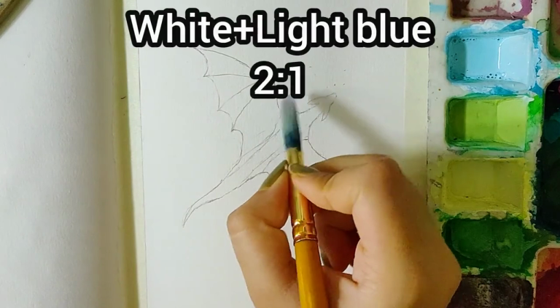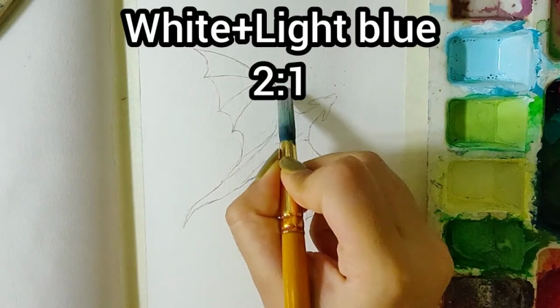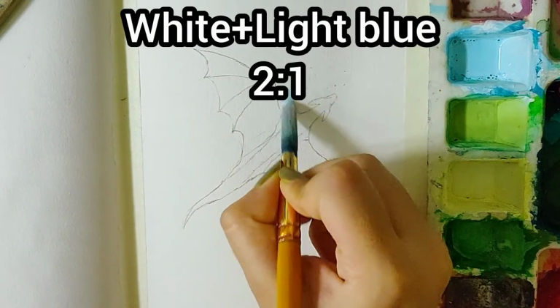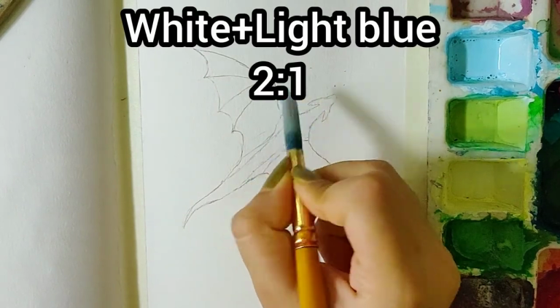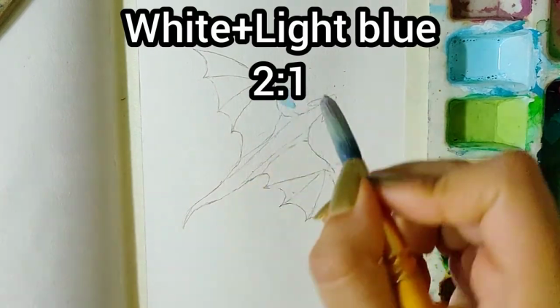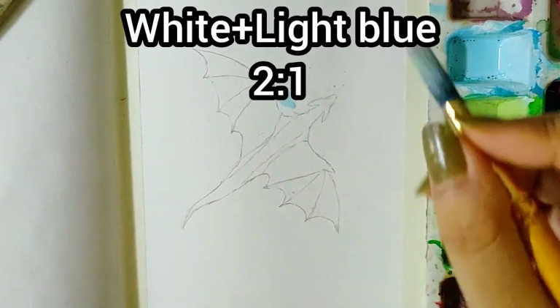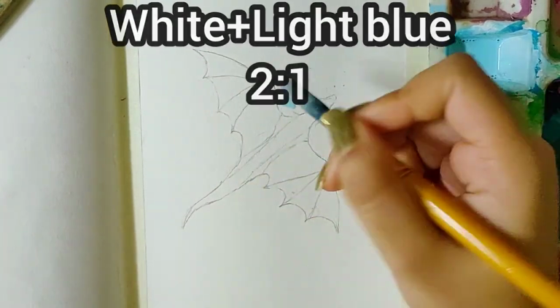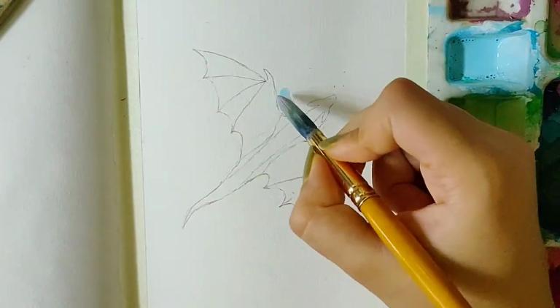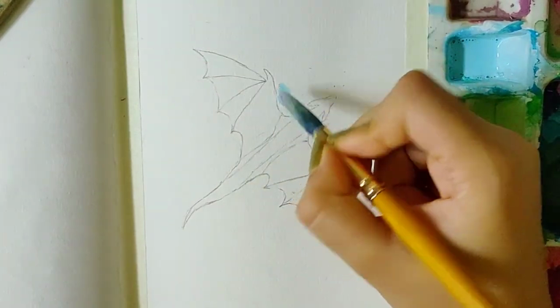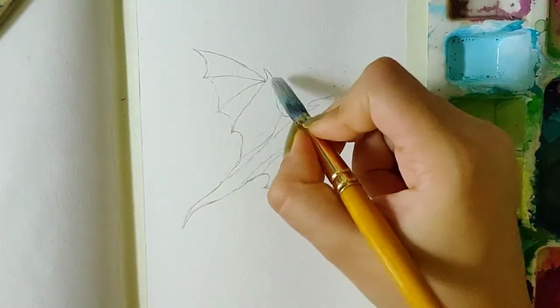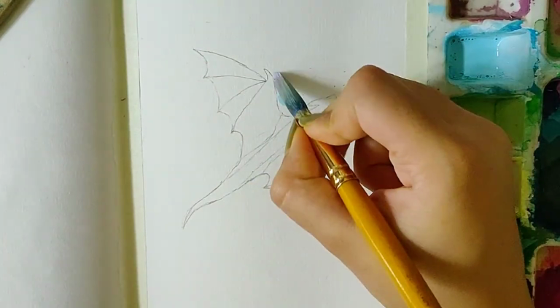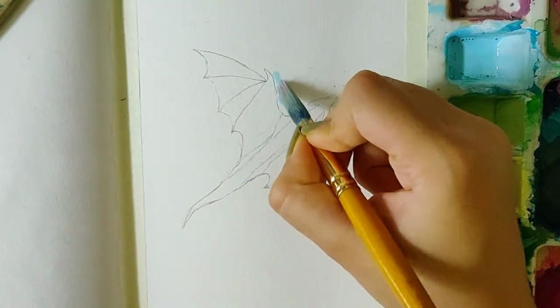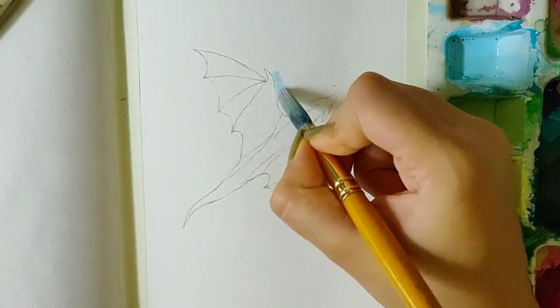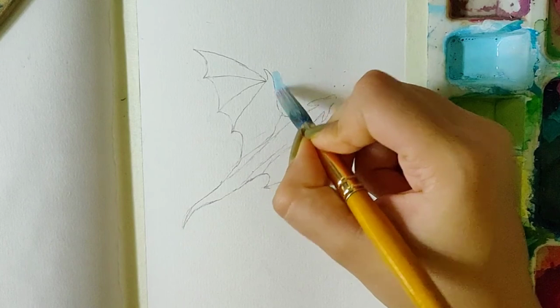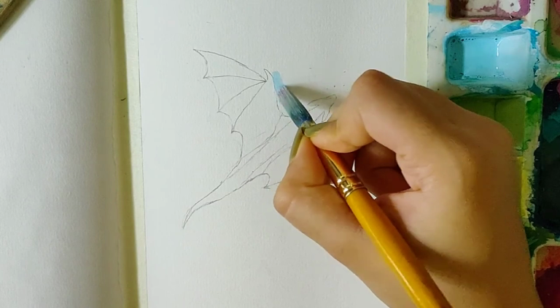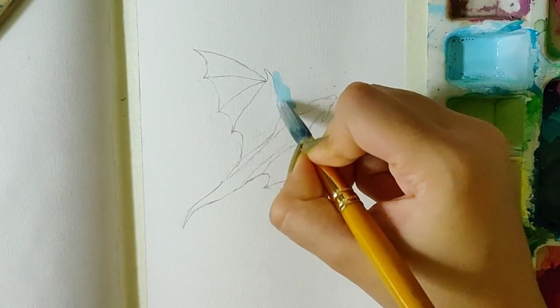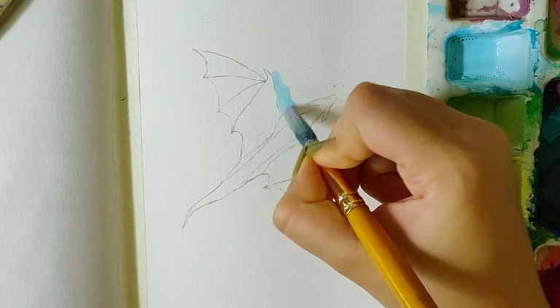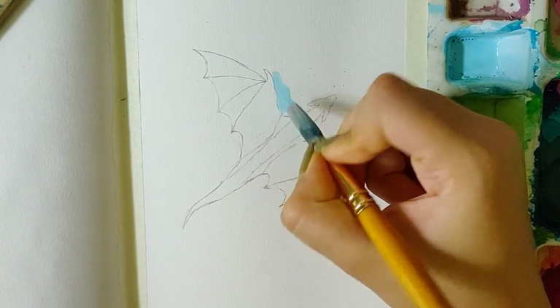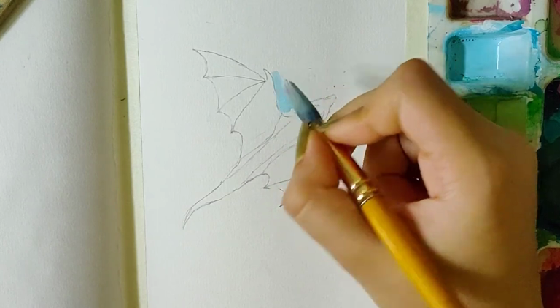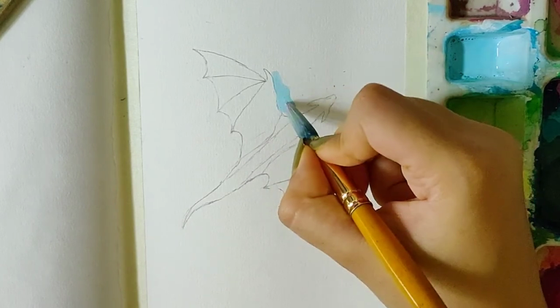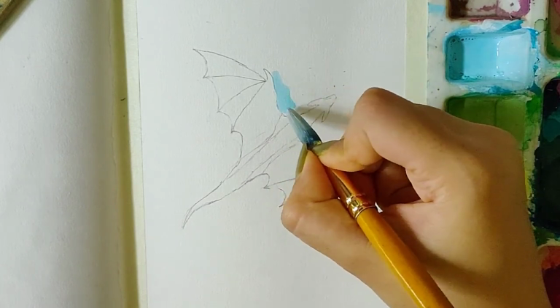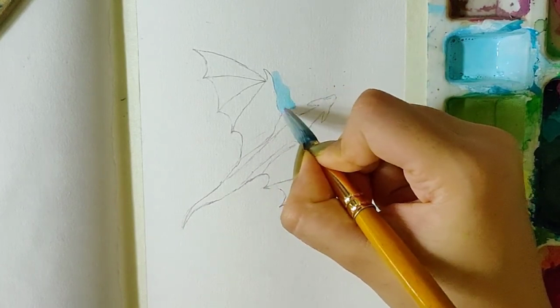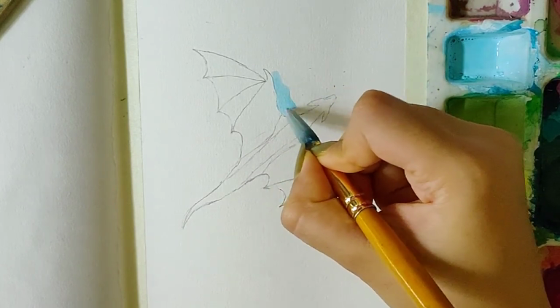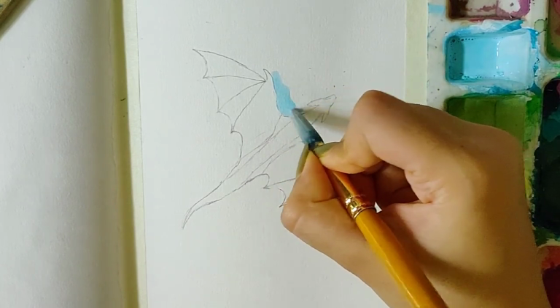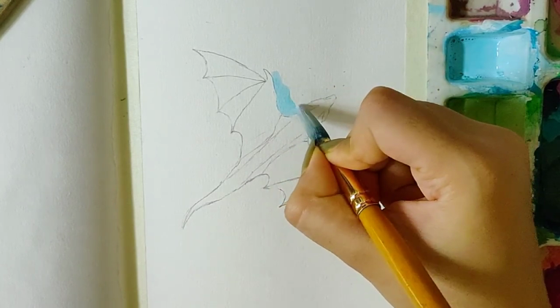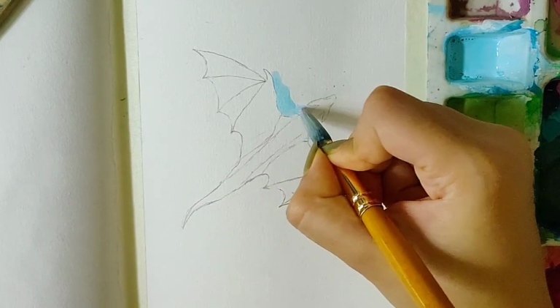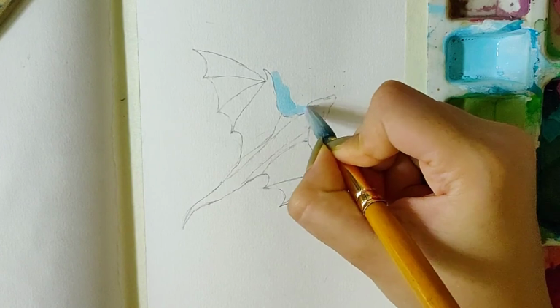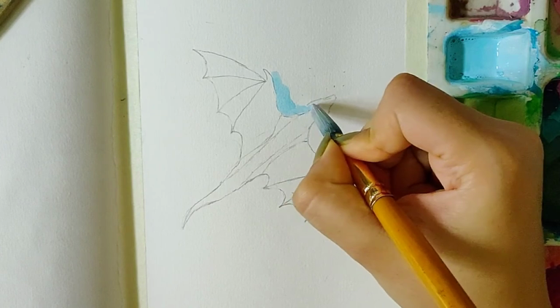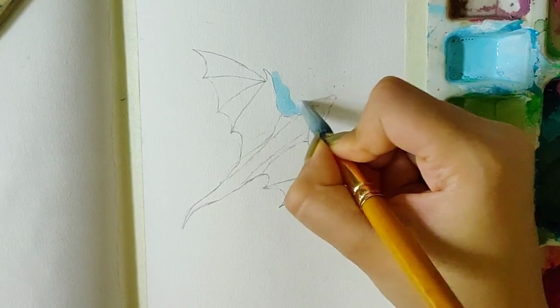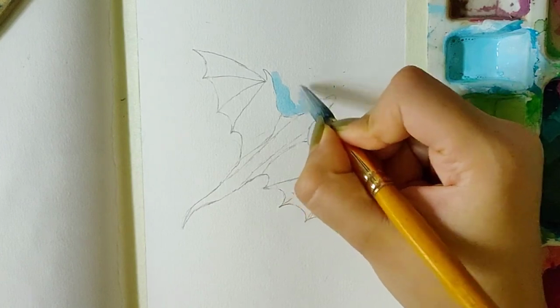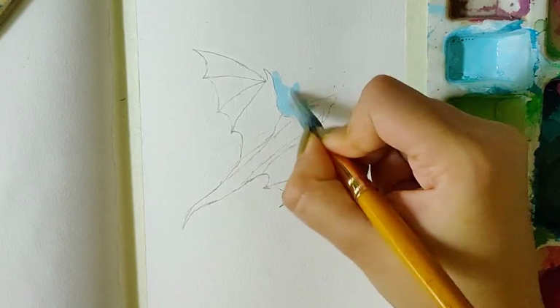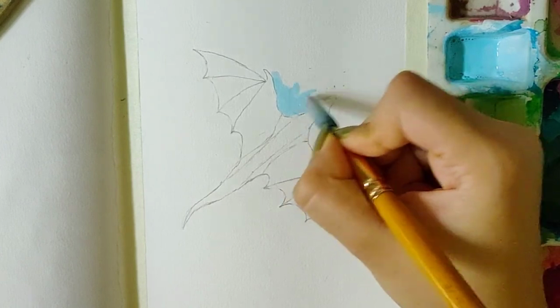I have sketched out a dragon right in the middle of the sheet and around it in a small circular shape. I'll be painting with a pastel blue kind of shade which I made by mixing white and light blue.